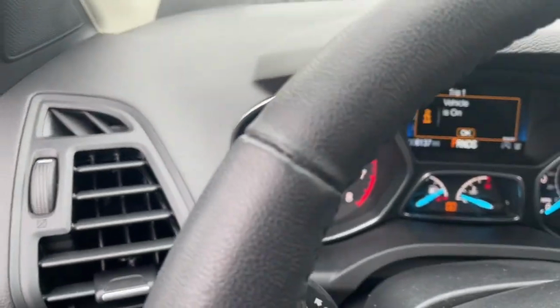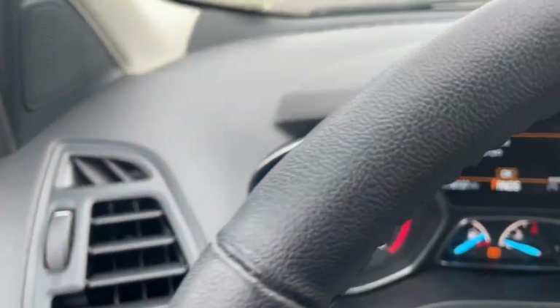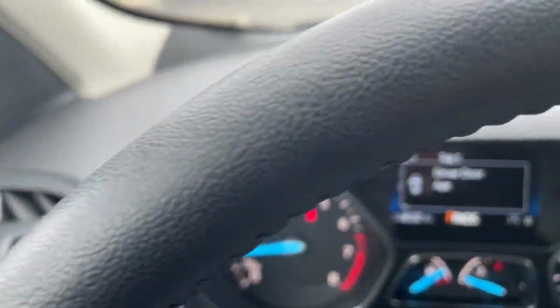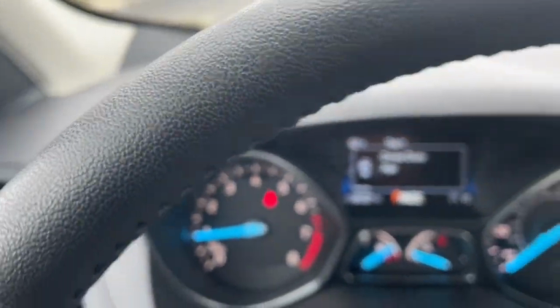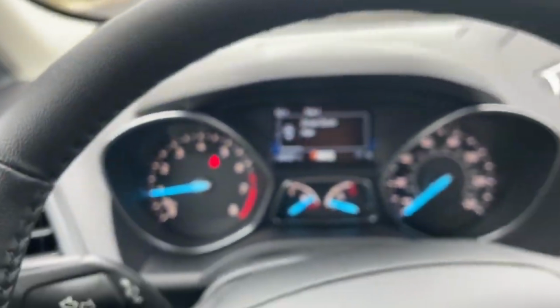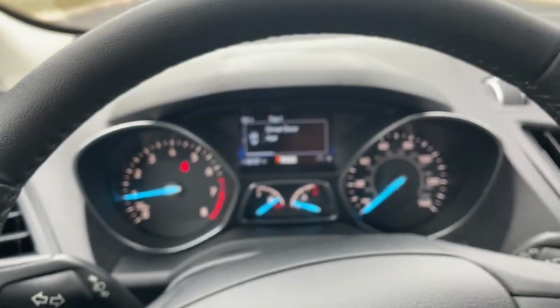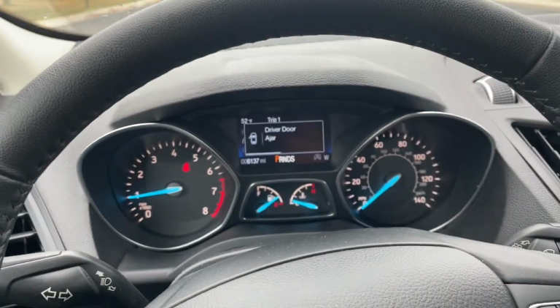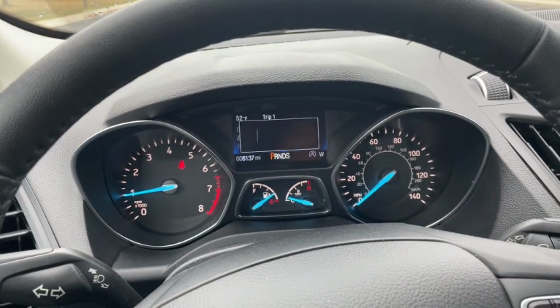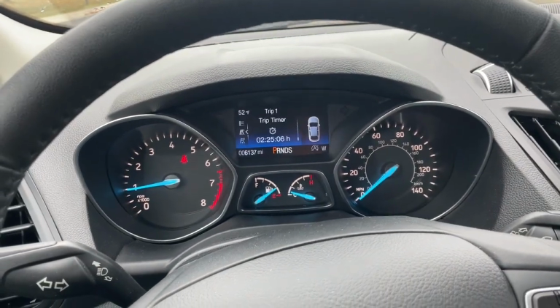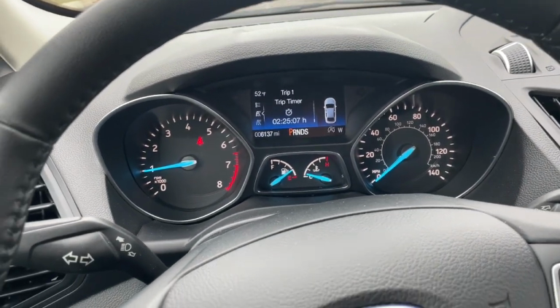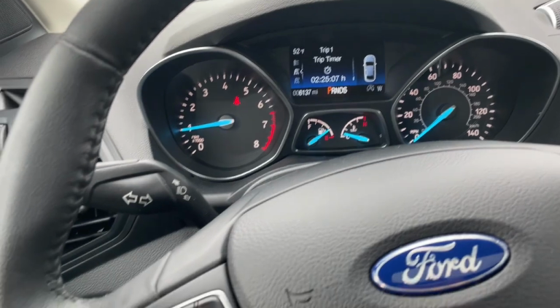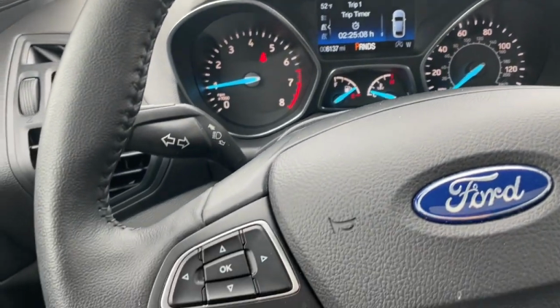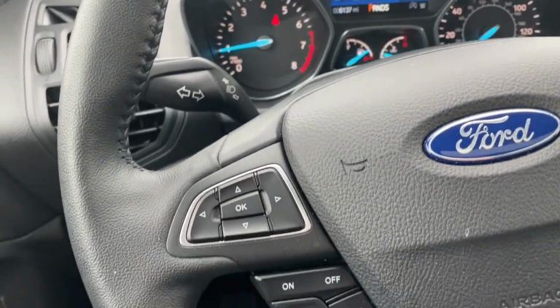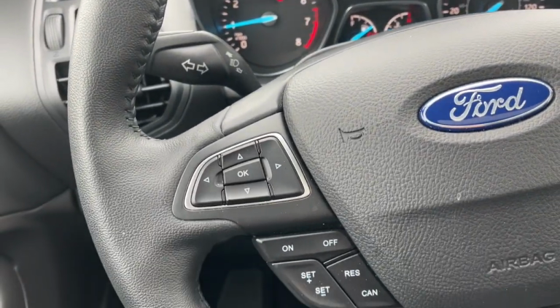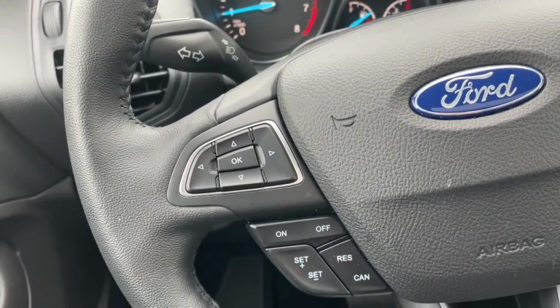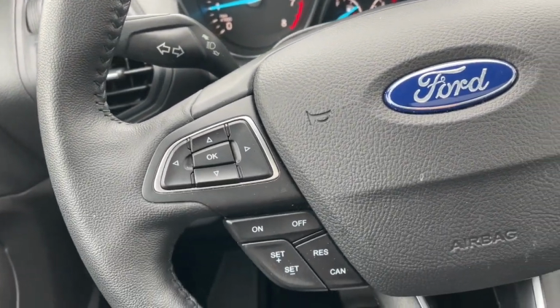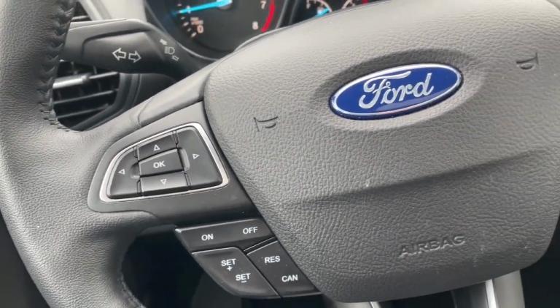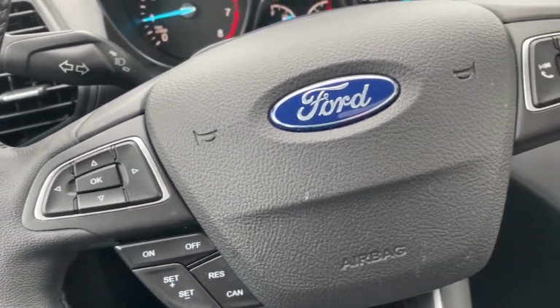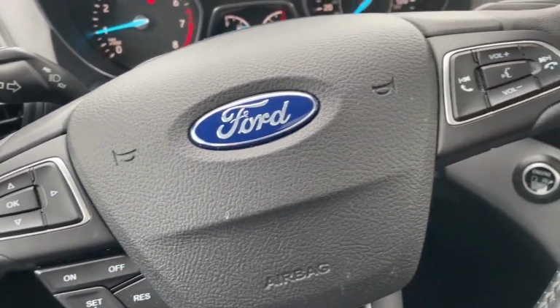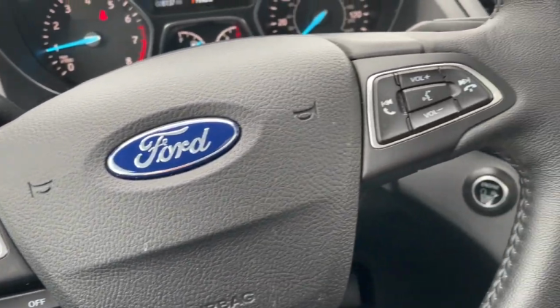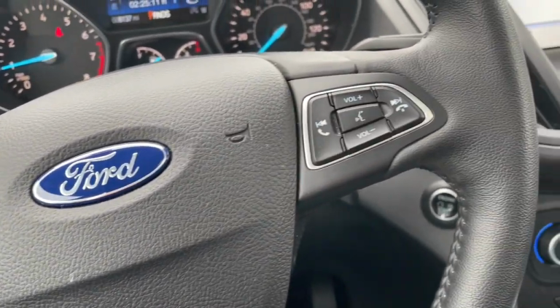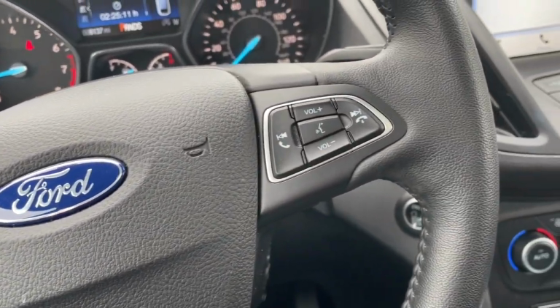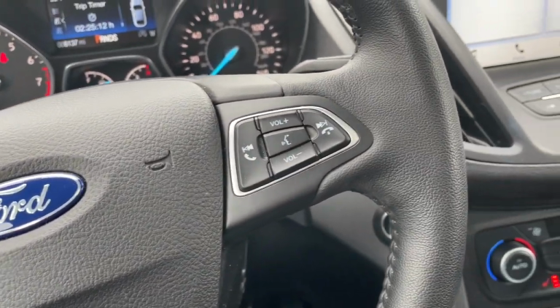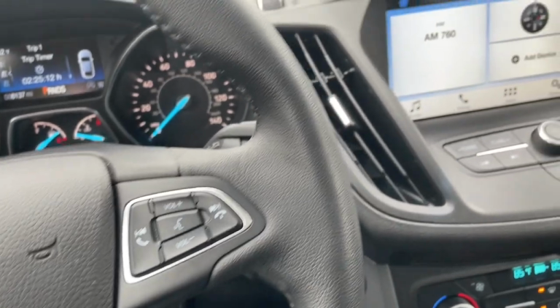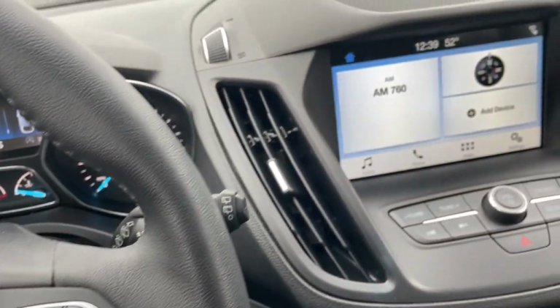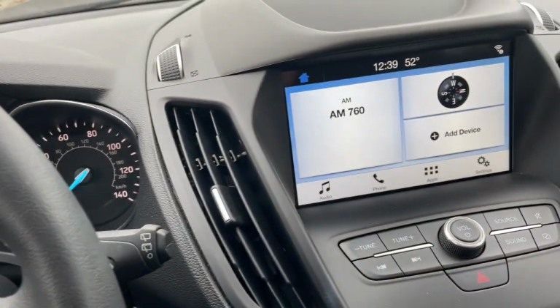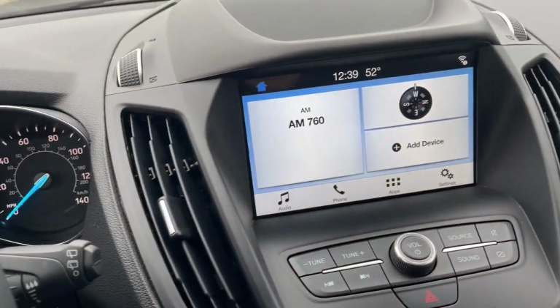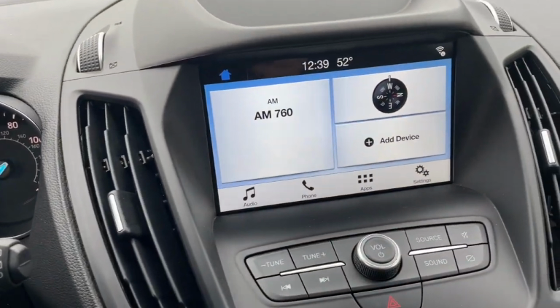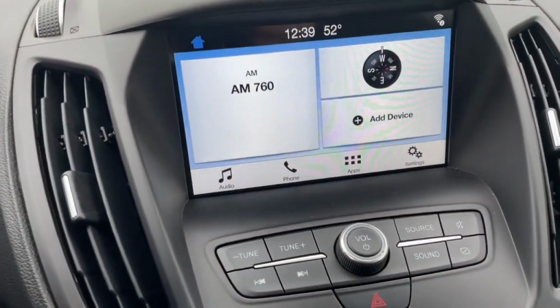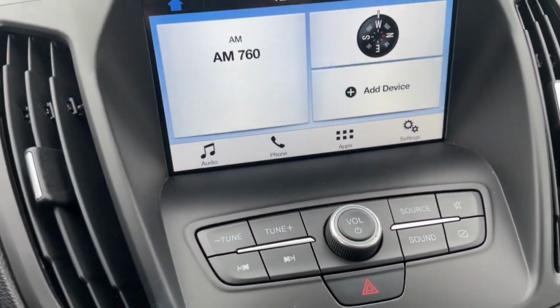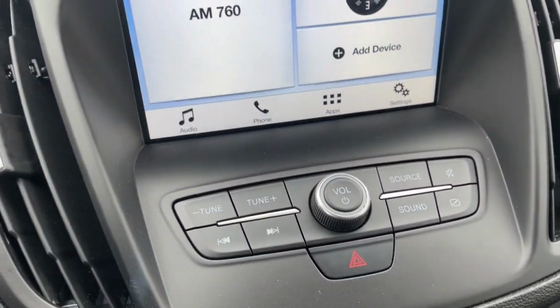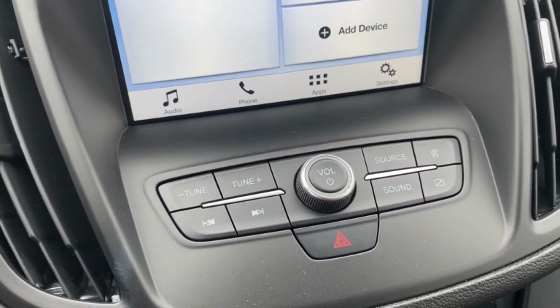Panoramic roof, keyless entry, heated driver's seat, fog lamps, sunroof, satellite radio, remote engine start, power lift gate, iPod and MP3 input, heated mirrors.